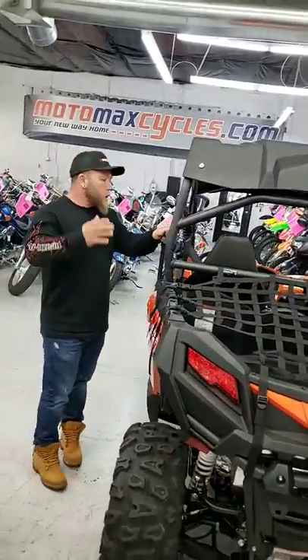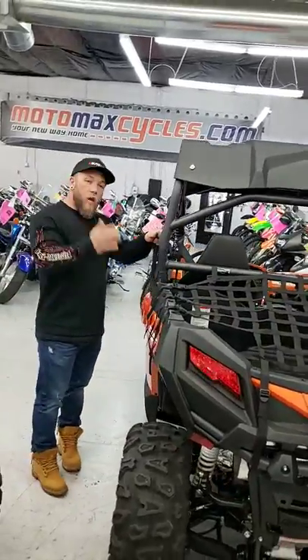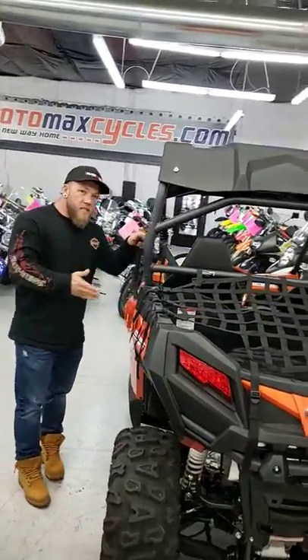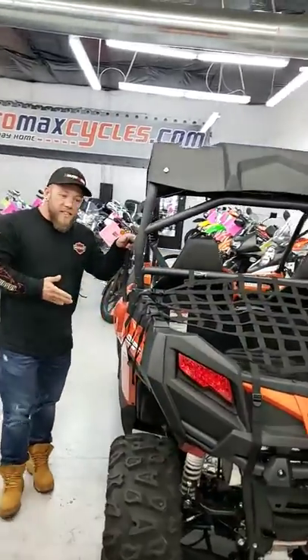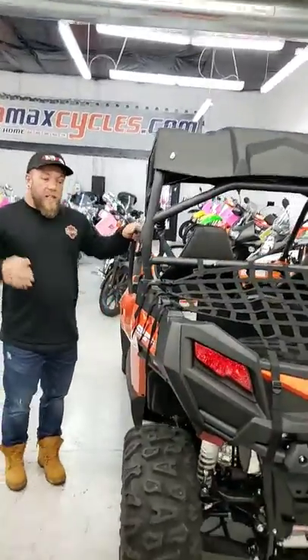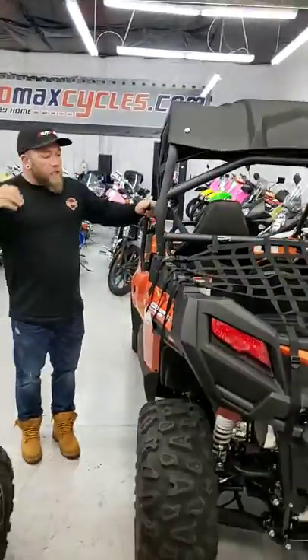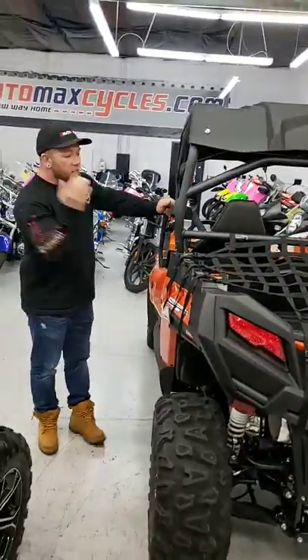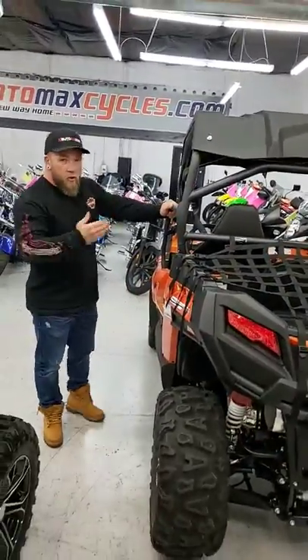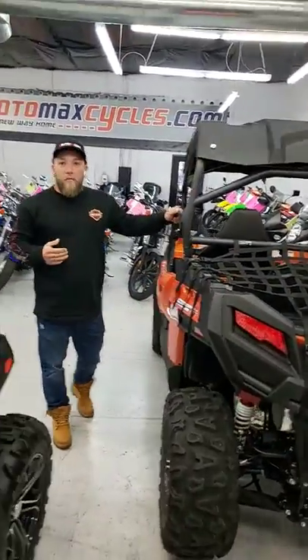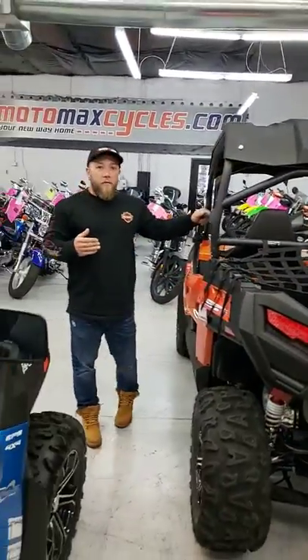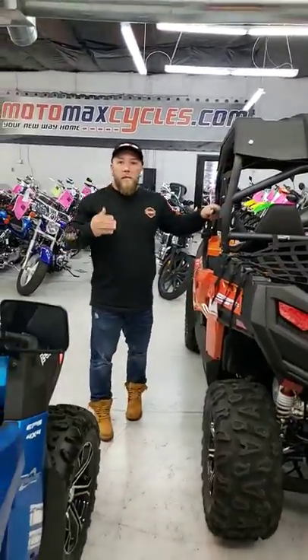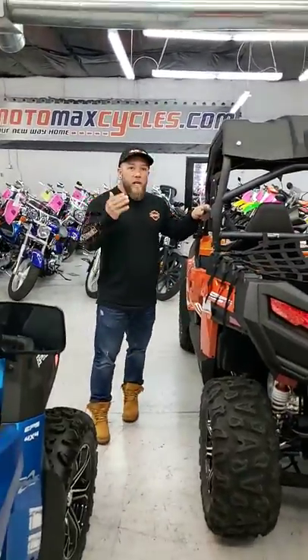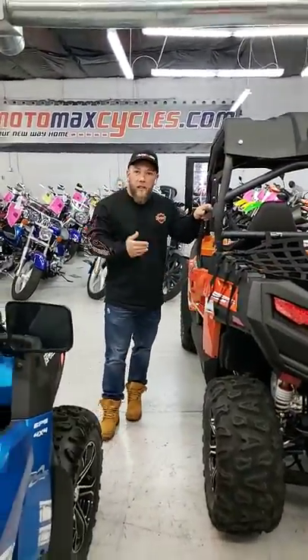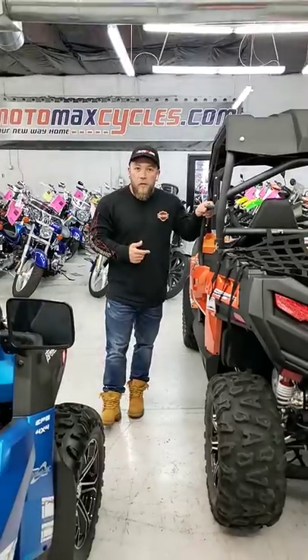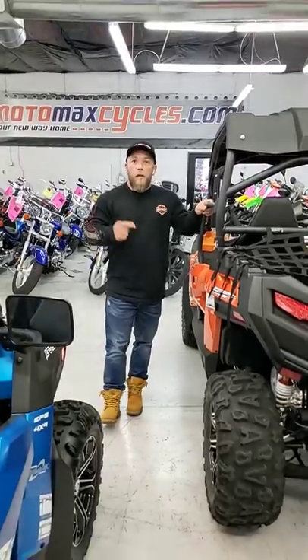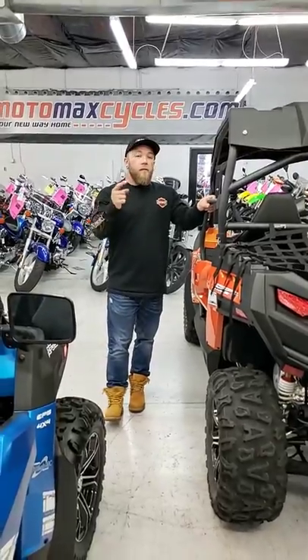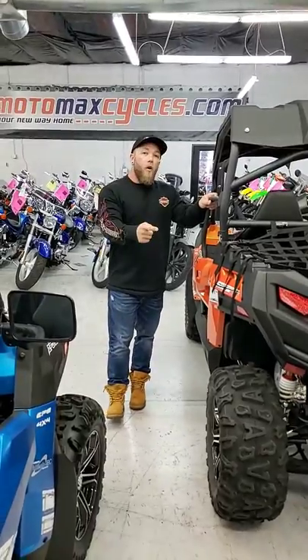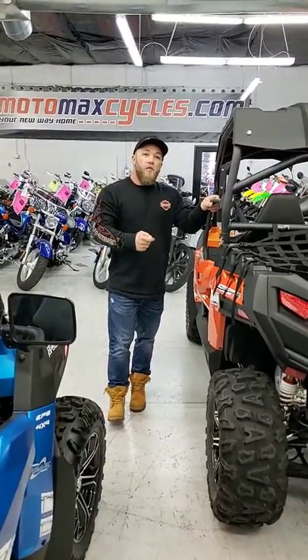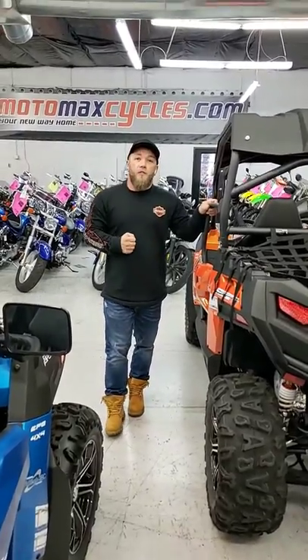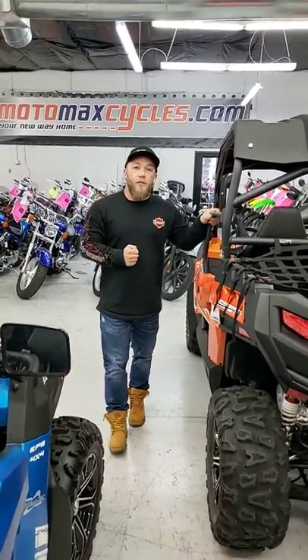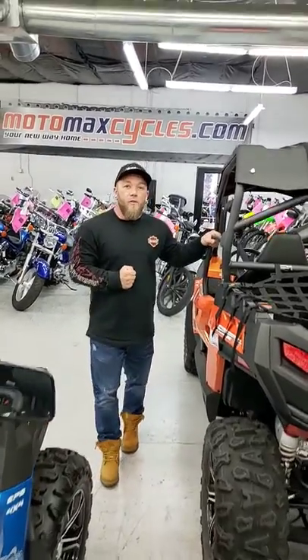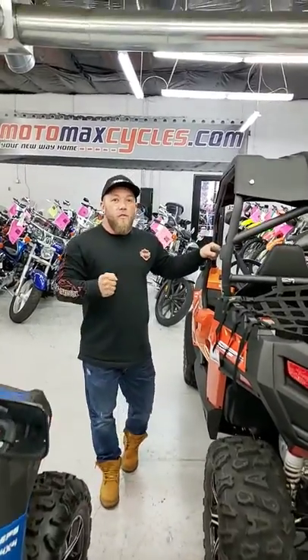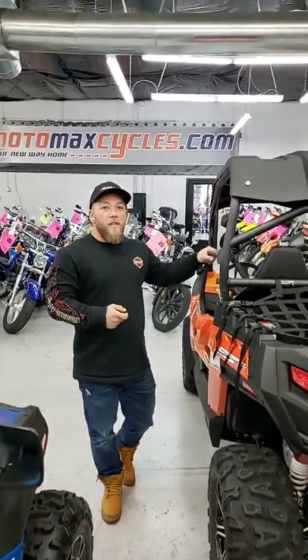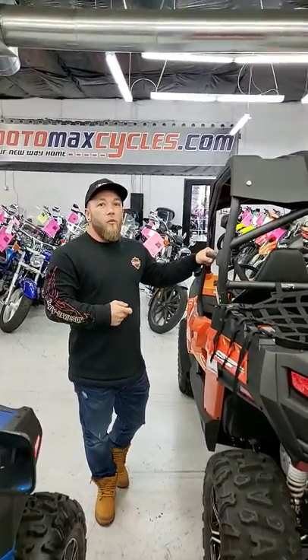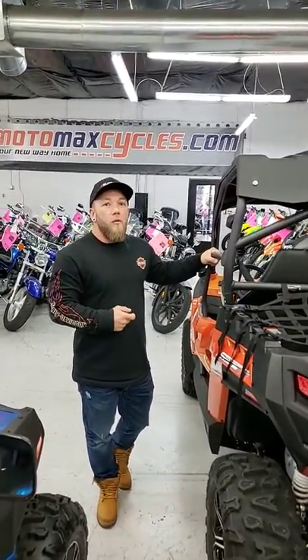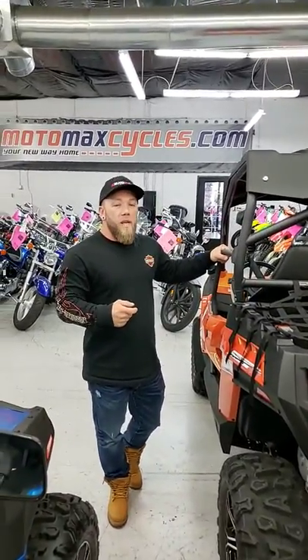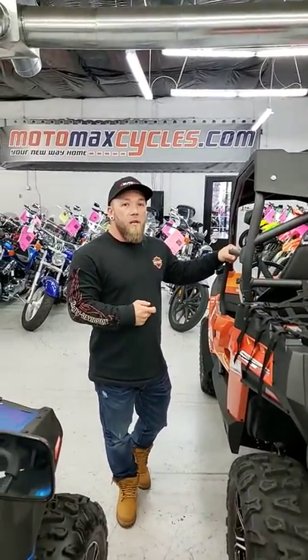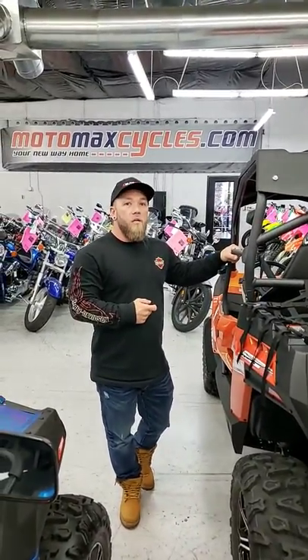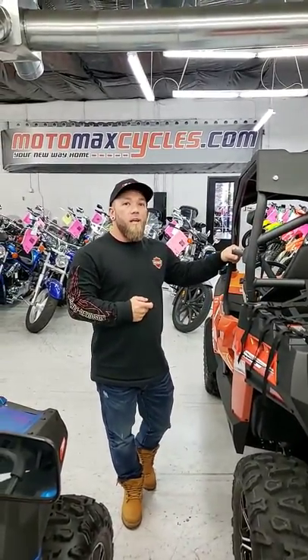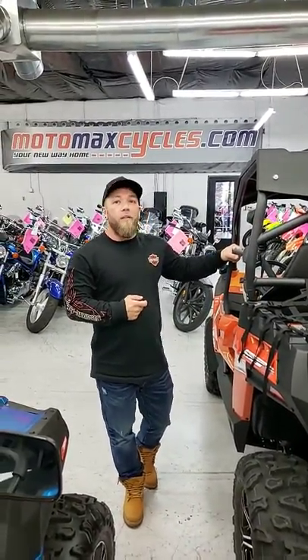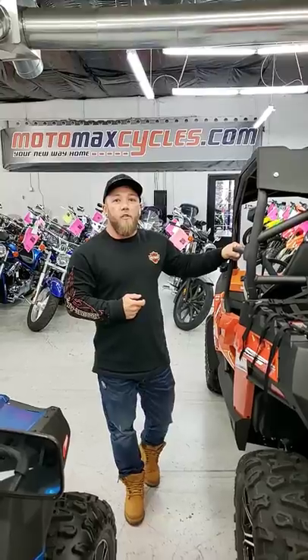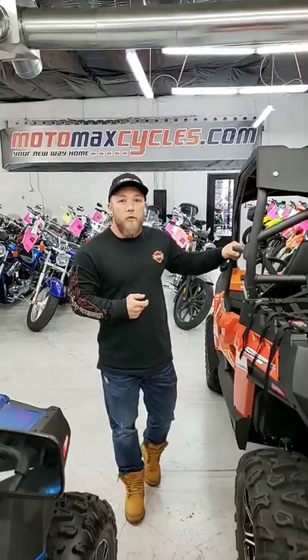Come and see it today. Get yourself and your family playing in the dirt. Our address is 320 South Elvarado, Mesa, Arizona 85202.